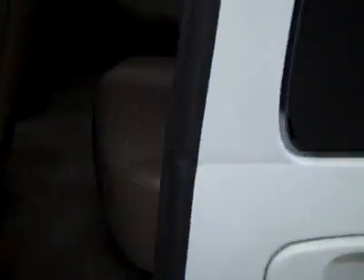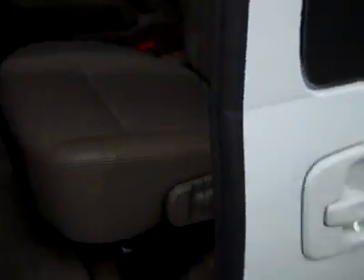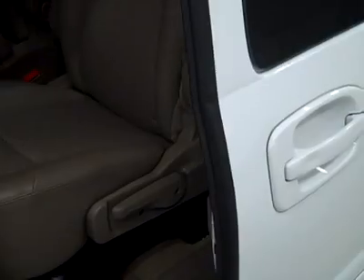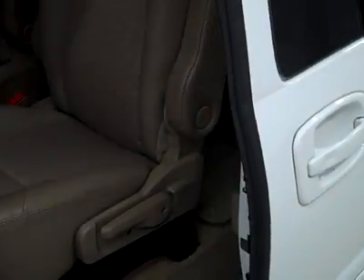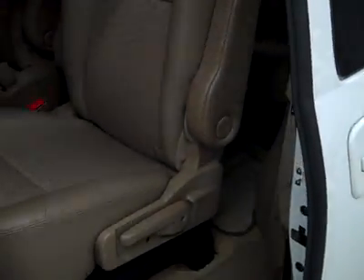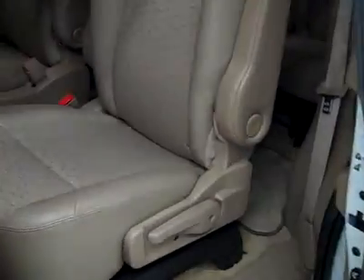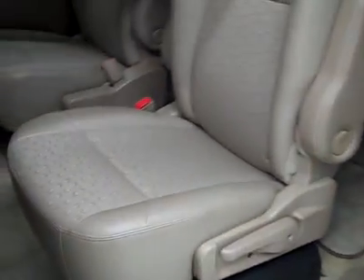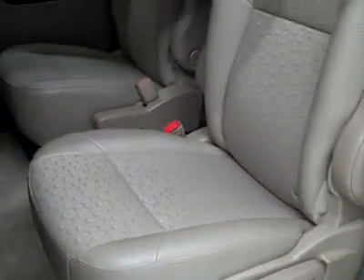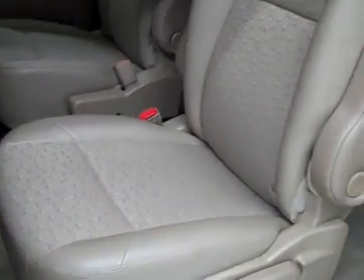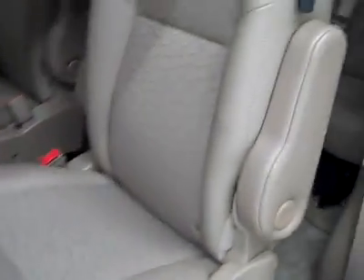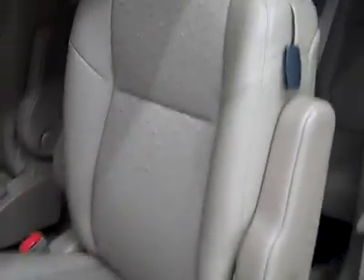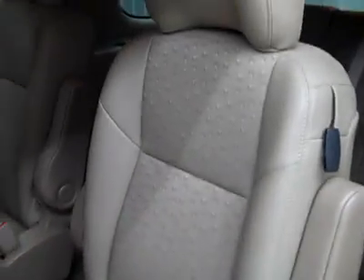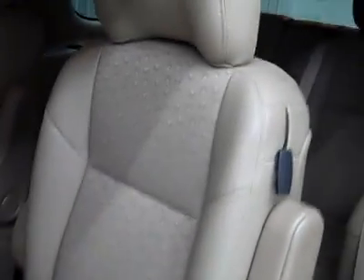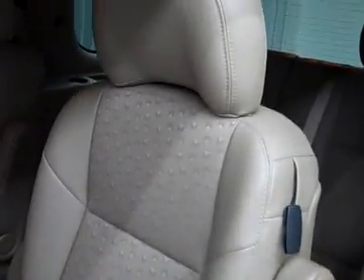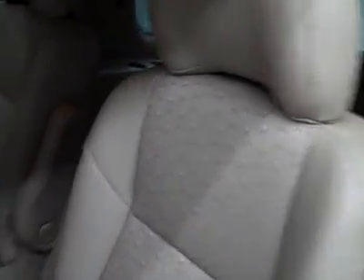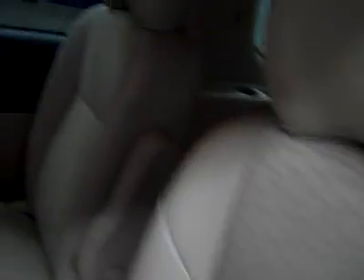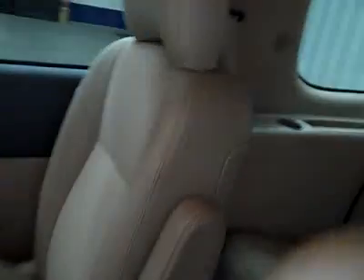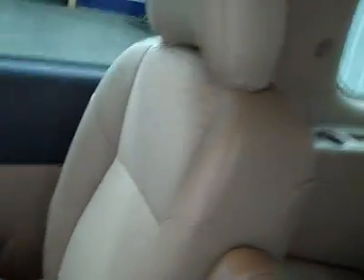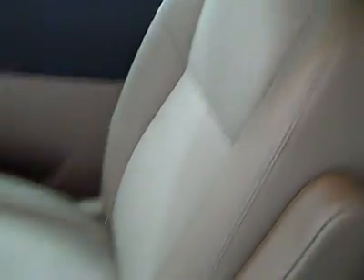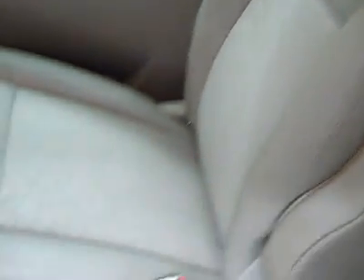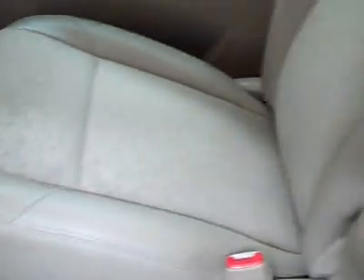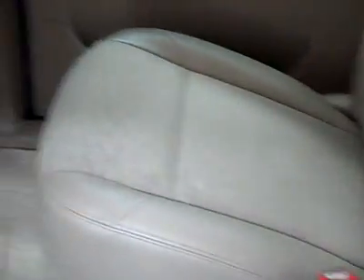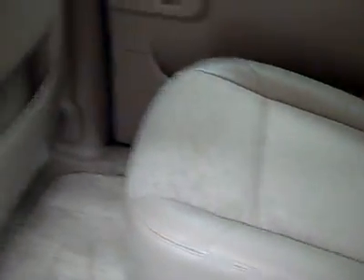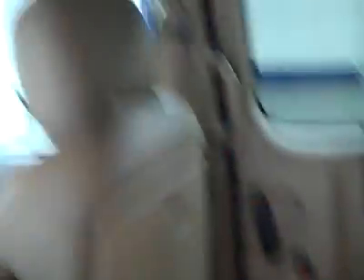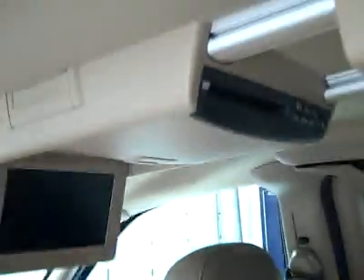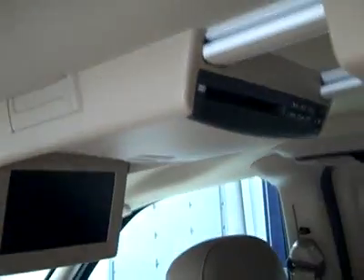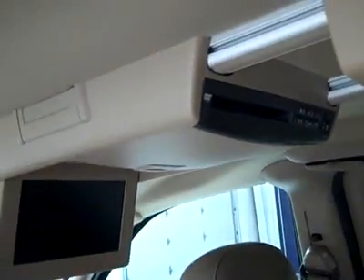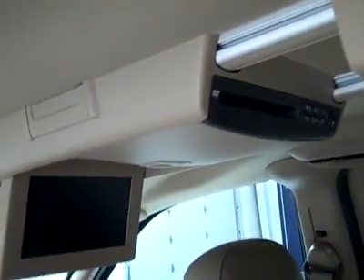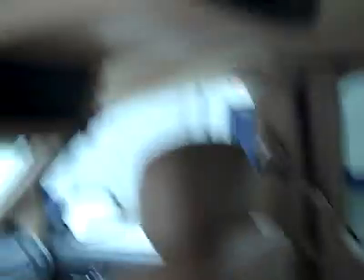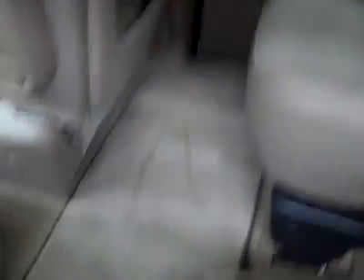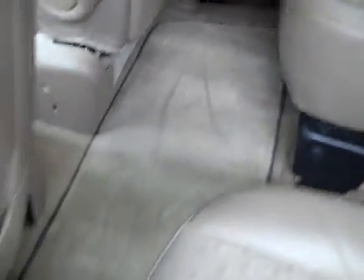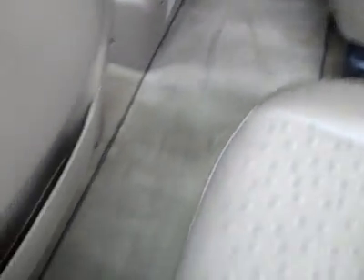There are power assist doors — you just open them part way and they take it the rest of the way. These seats are also in great shape, and you get a TV-DVD system back here too. Floors look good.